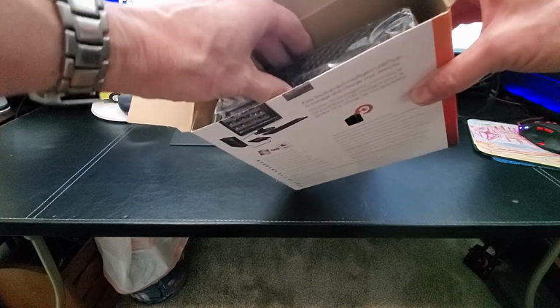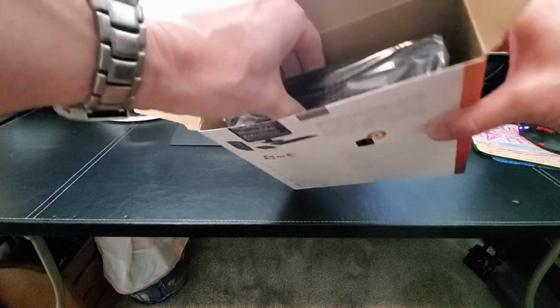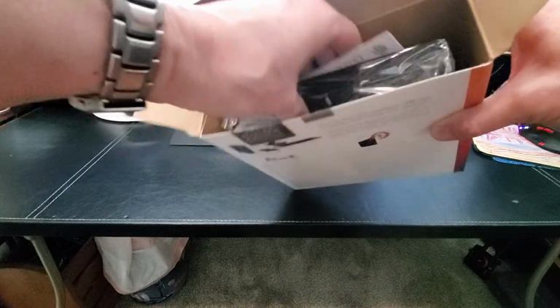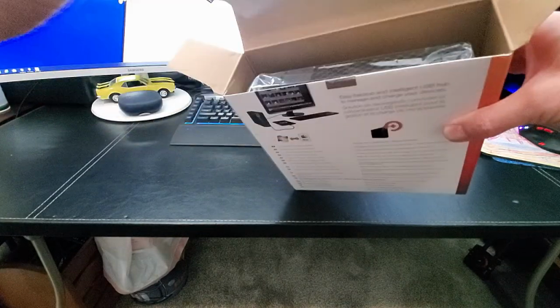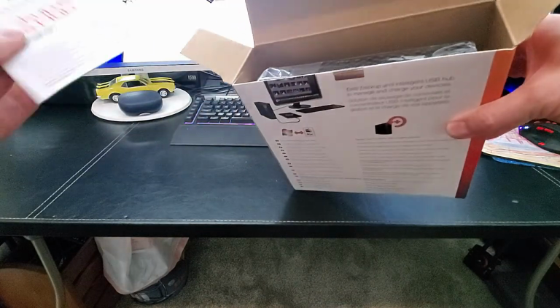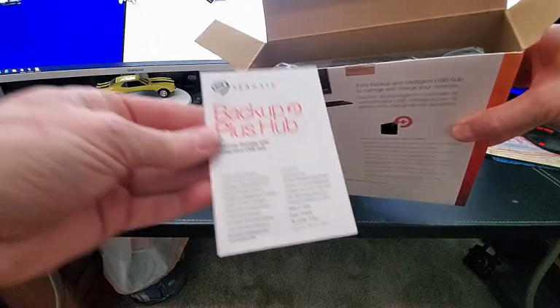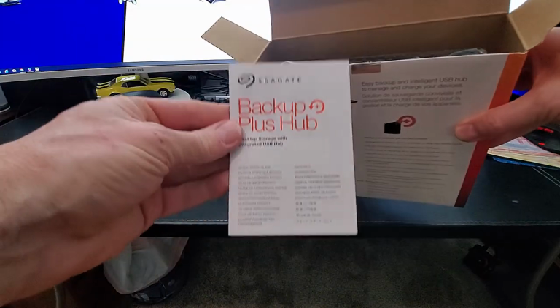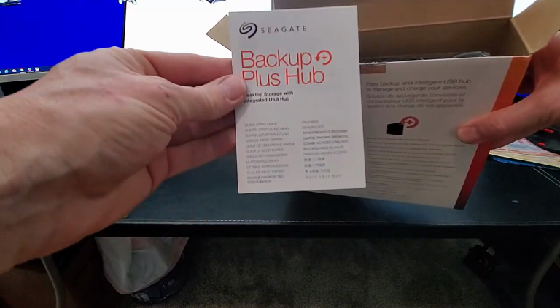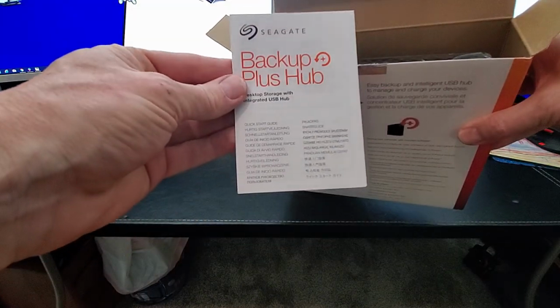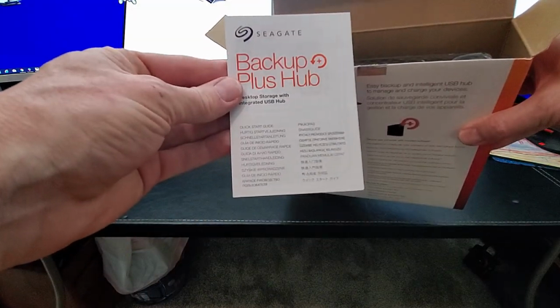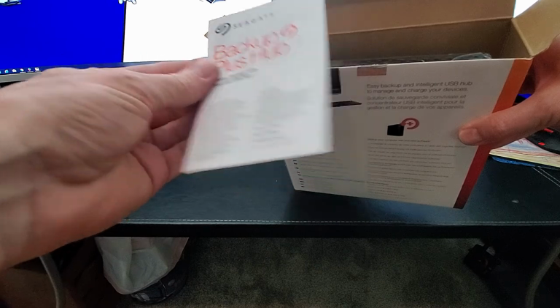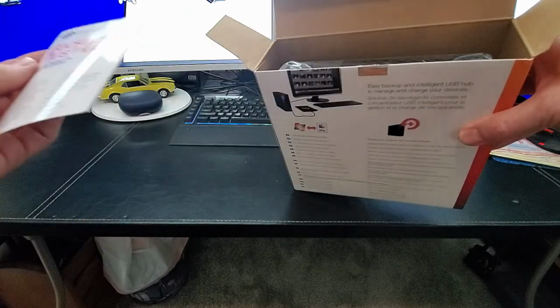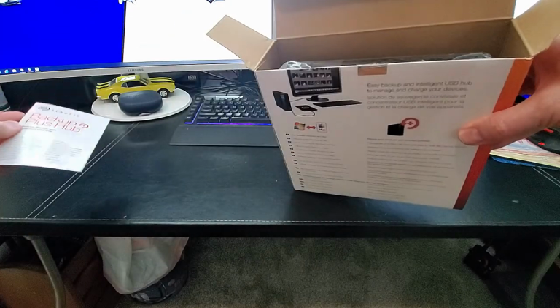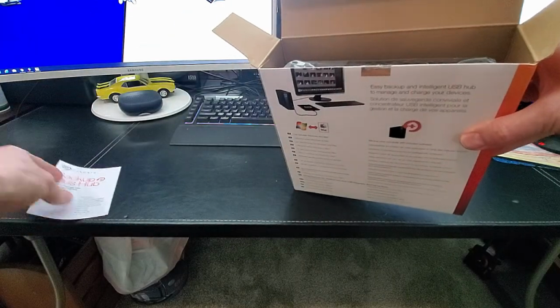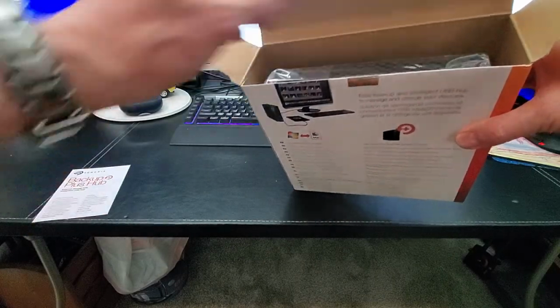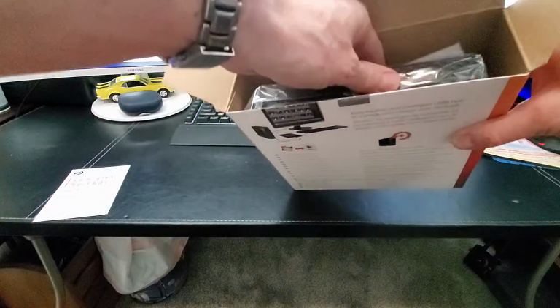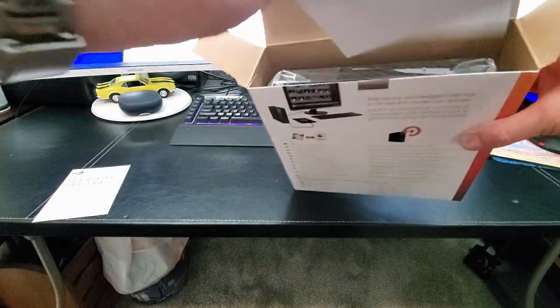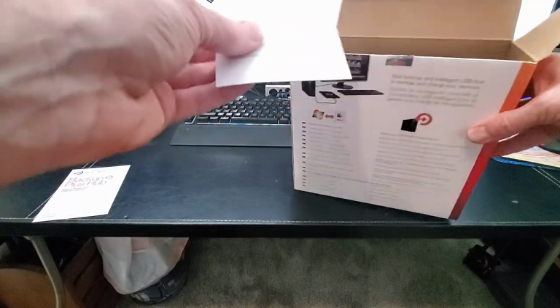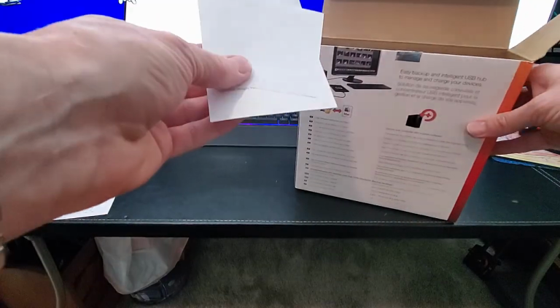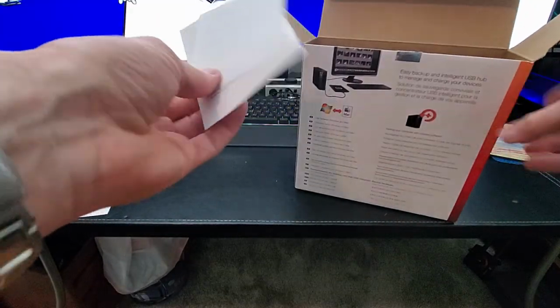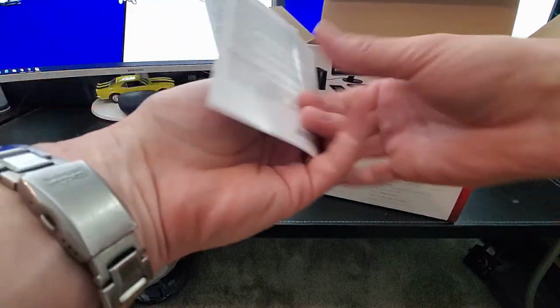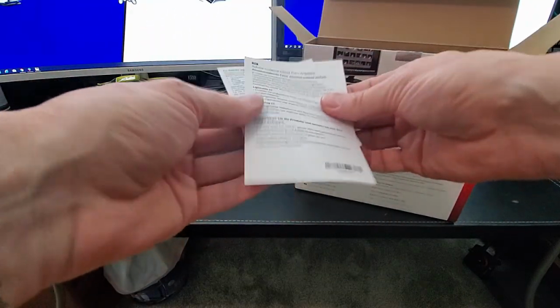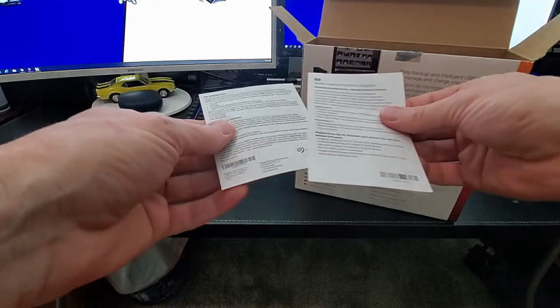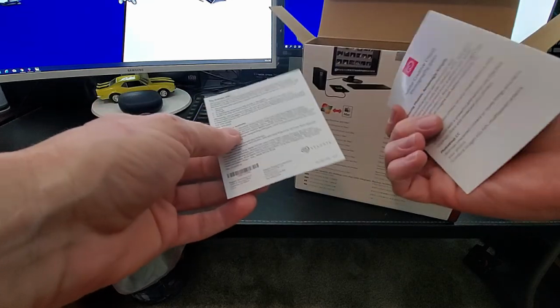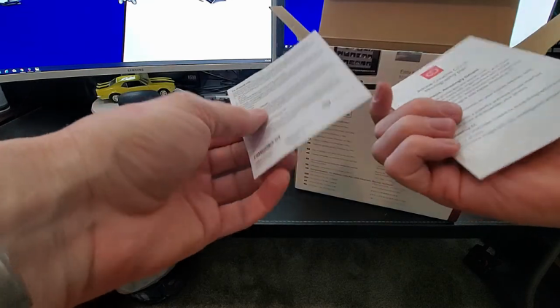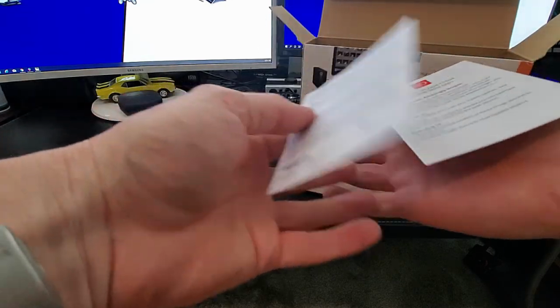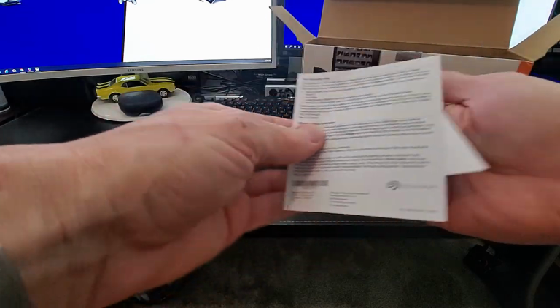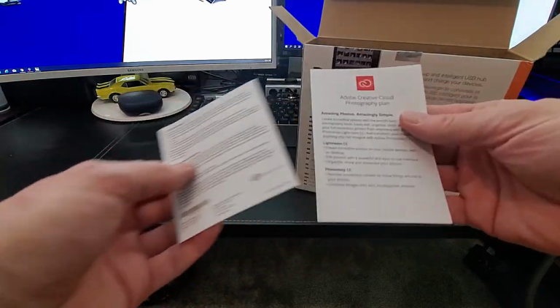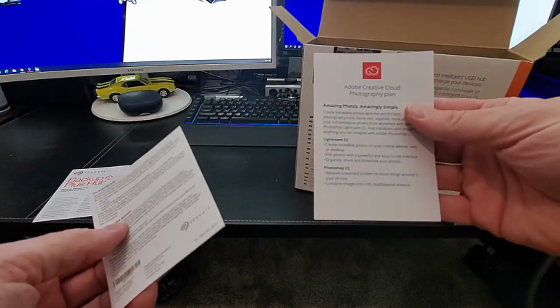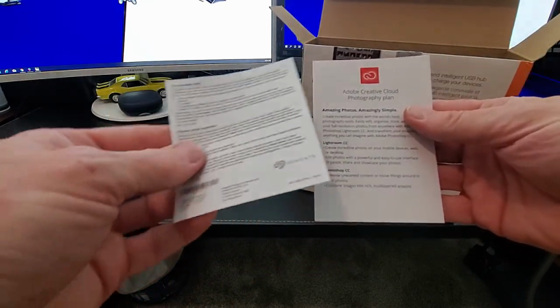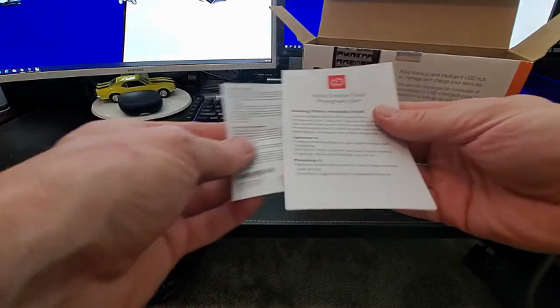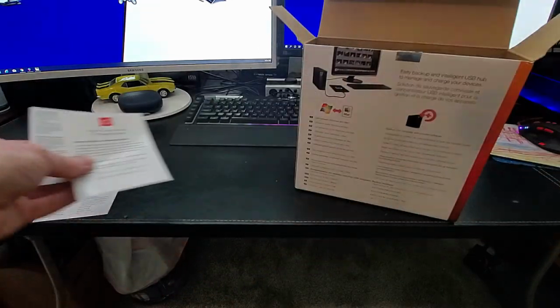These are the instructions for the setup. It also includes a two-year limited warranty, and a complimentary two-month membership to the Adobe Creative Cloud Photography Plan.